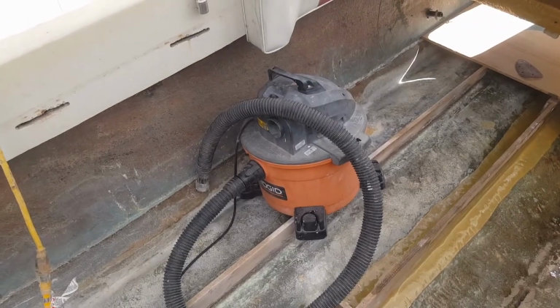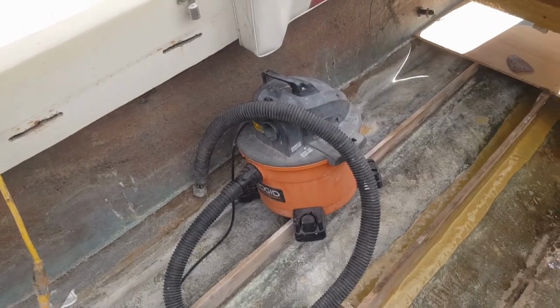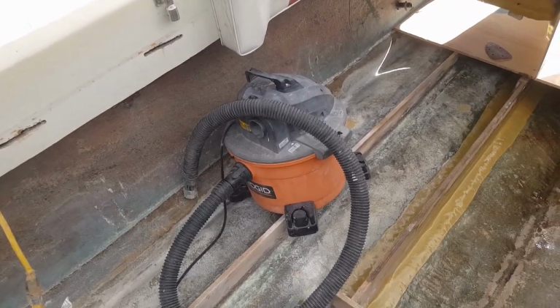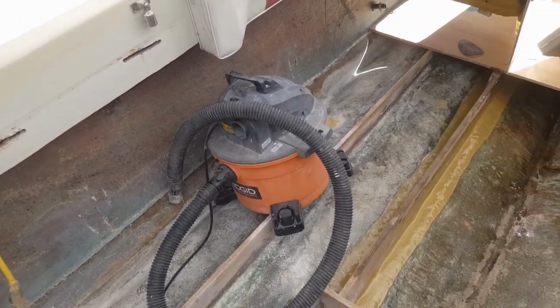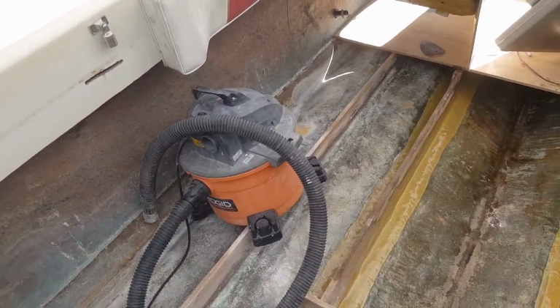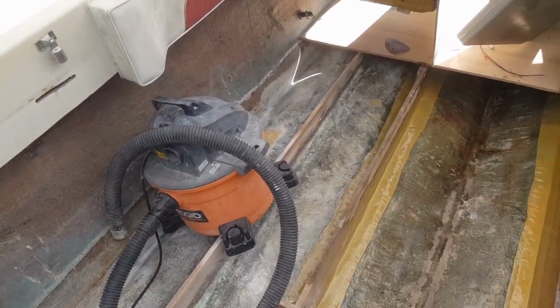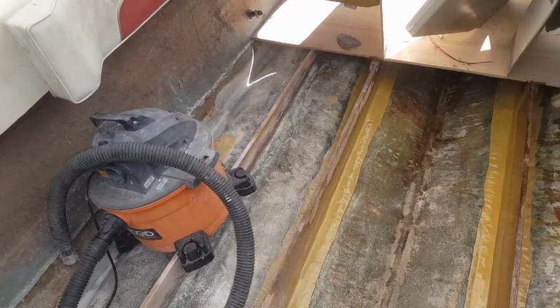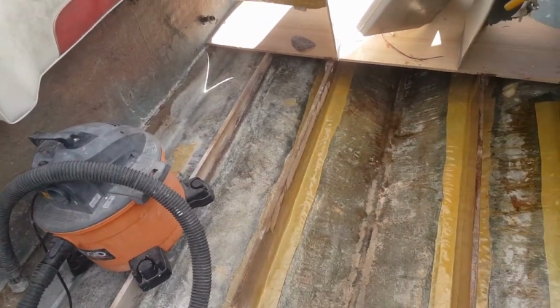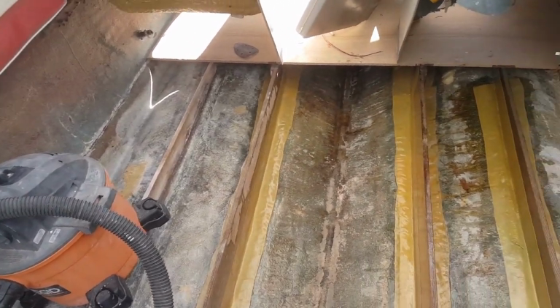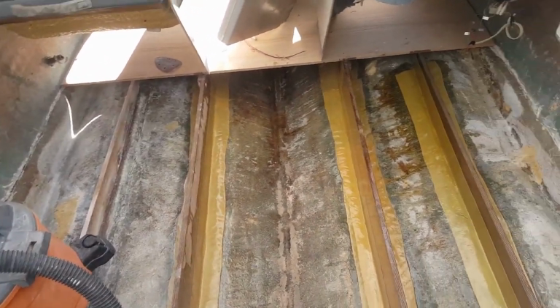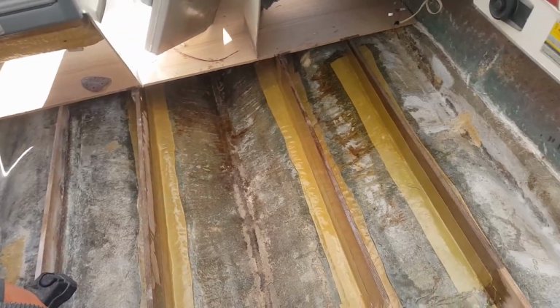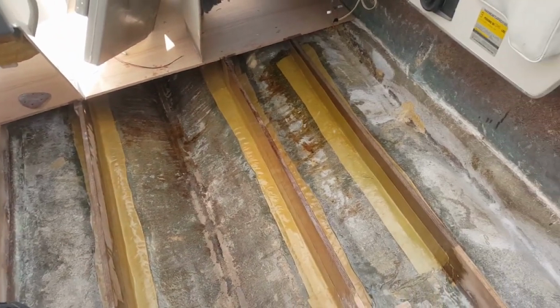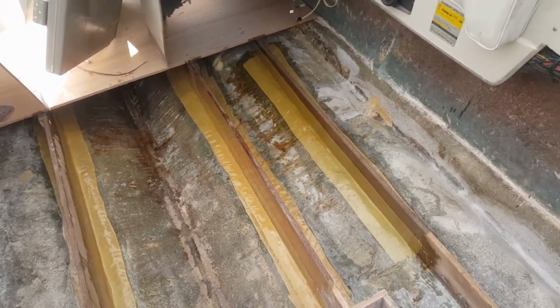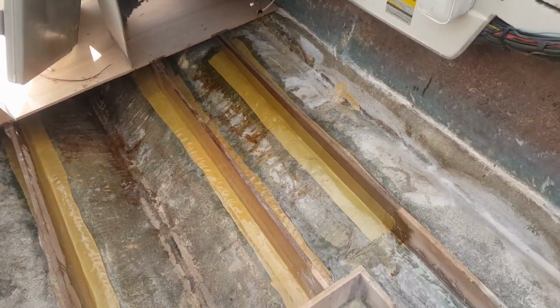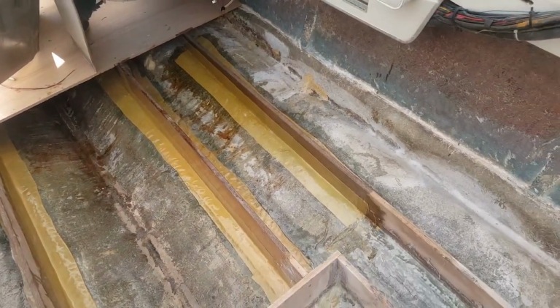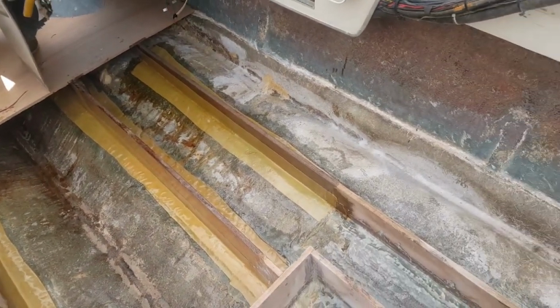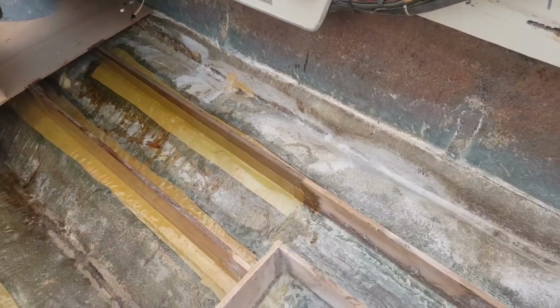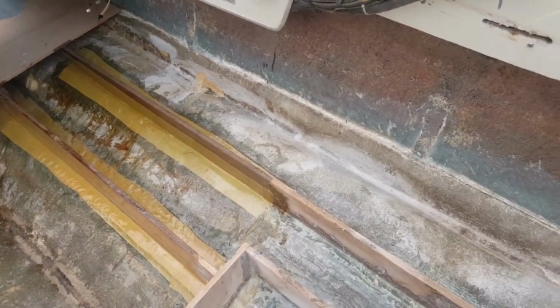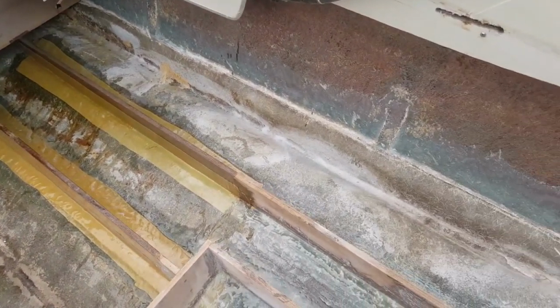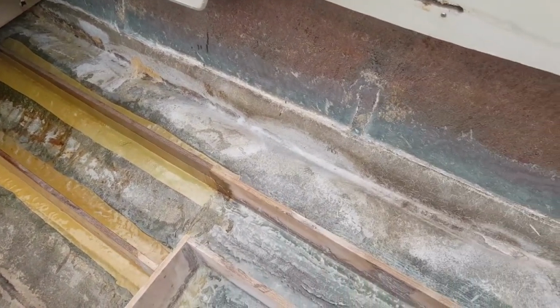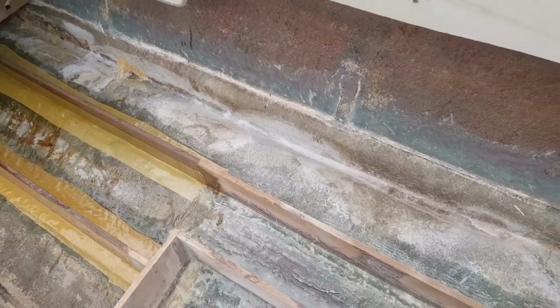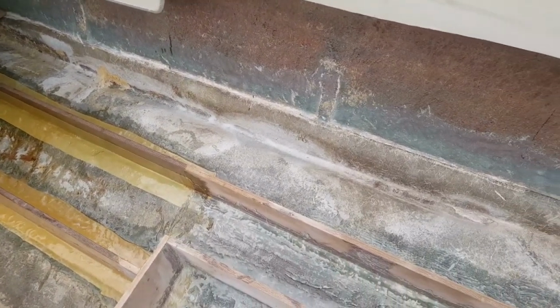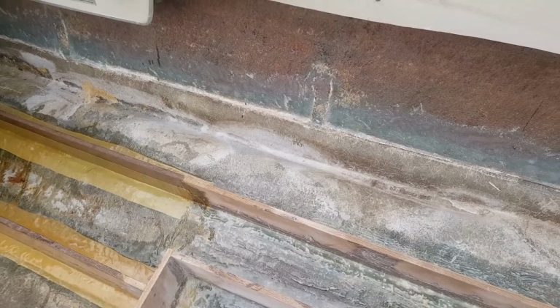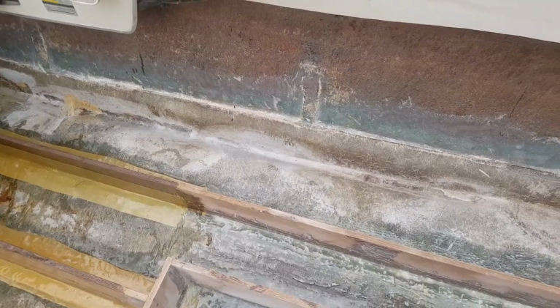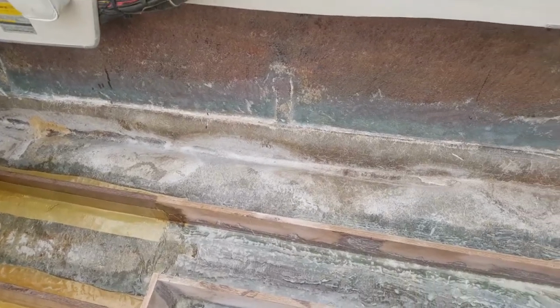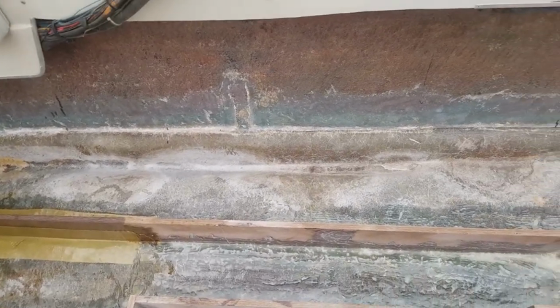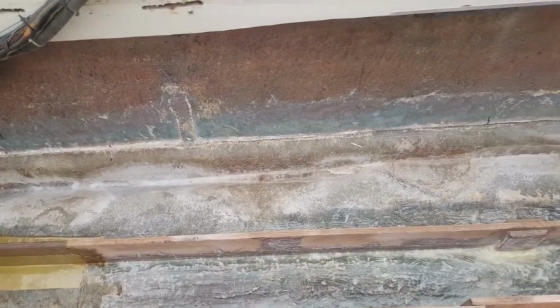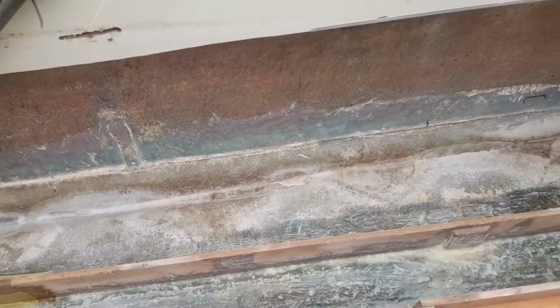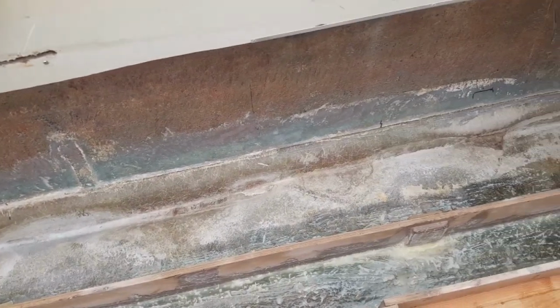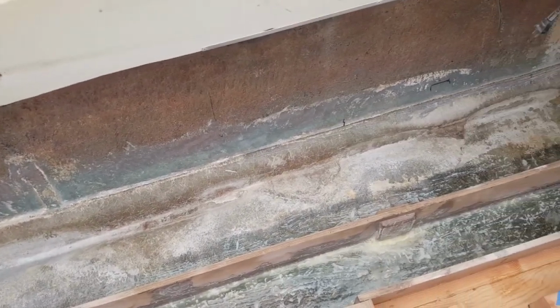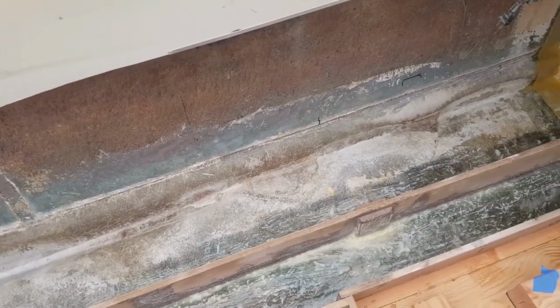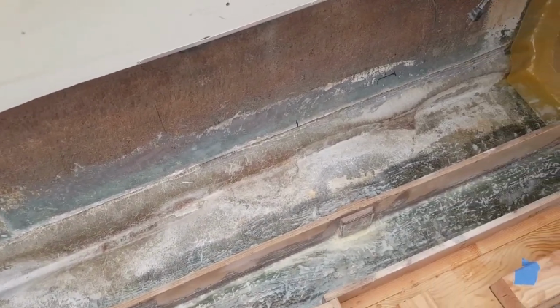Welcome back everybody to the next episode. As you can see in the prior episode, what we did was we filled all the voids with the epoxy thickening agent and it's now dried.